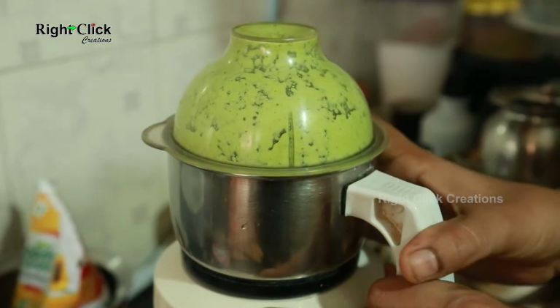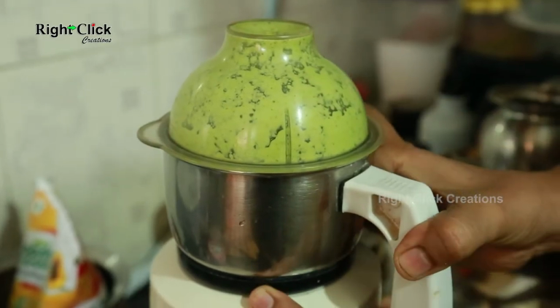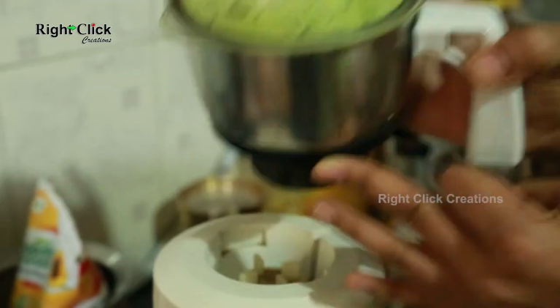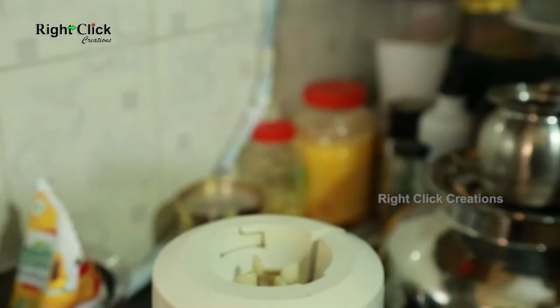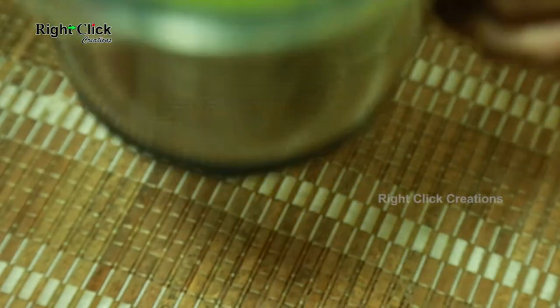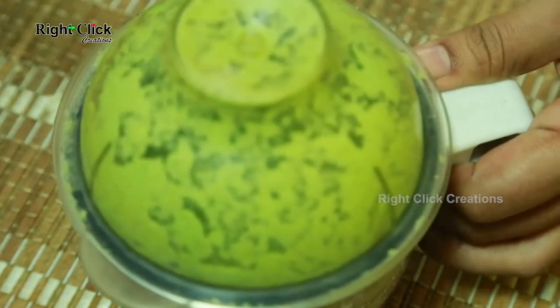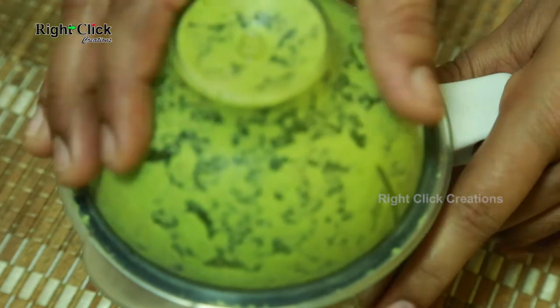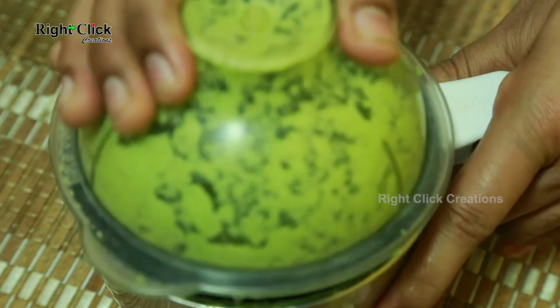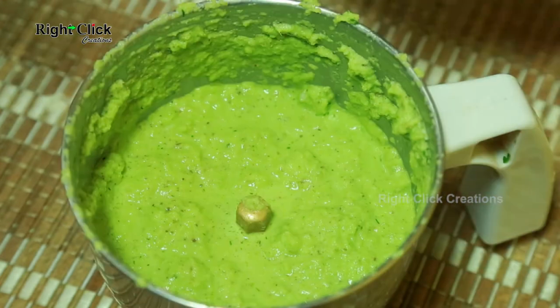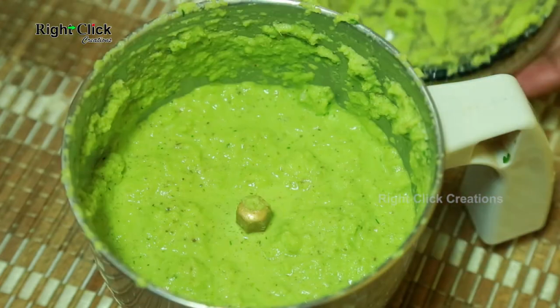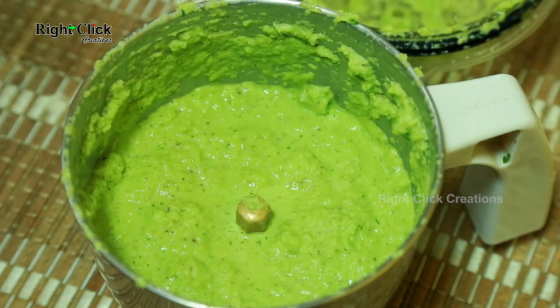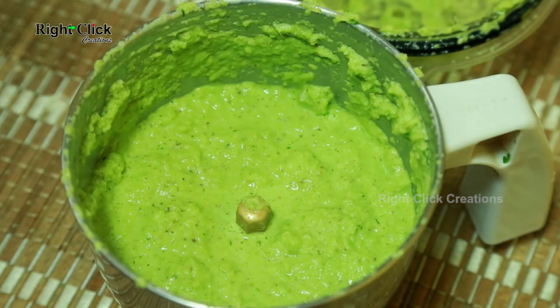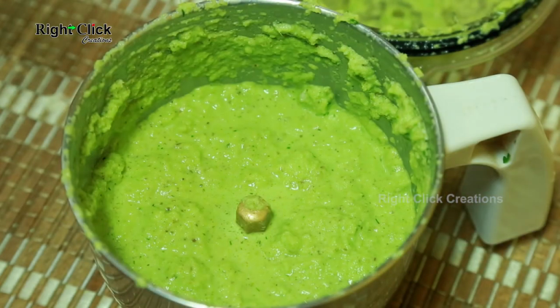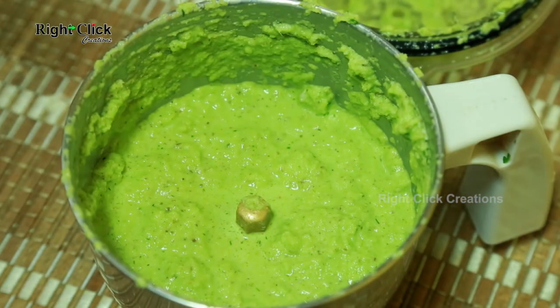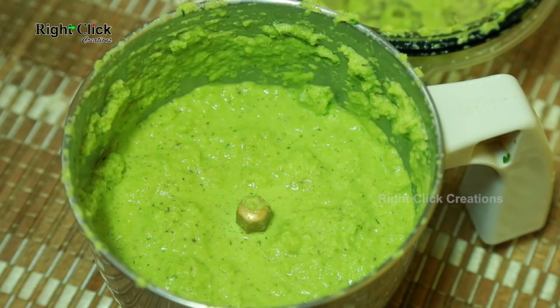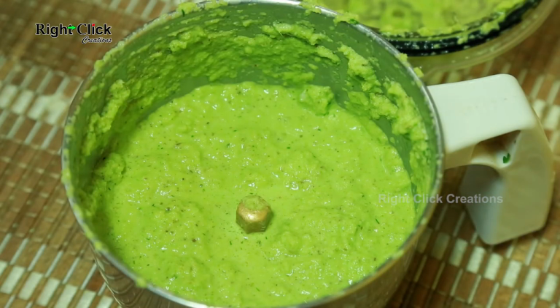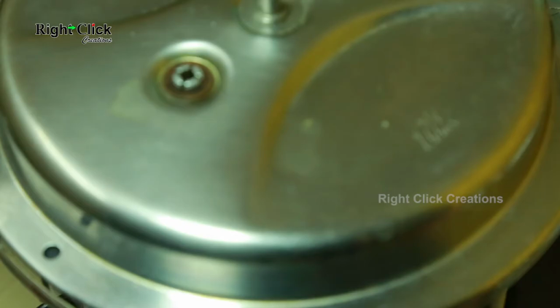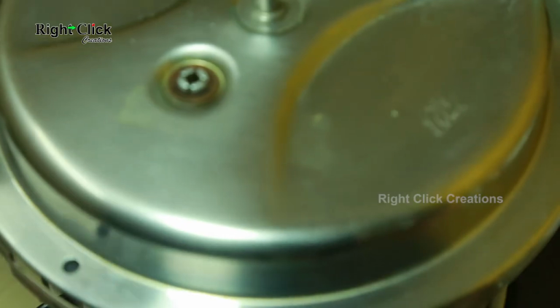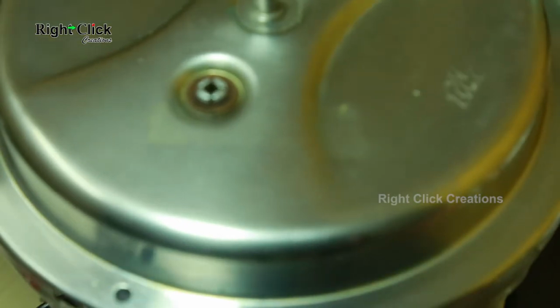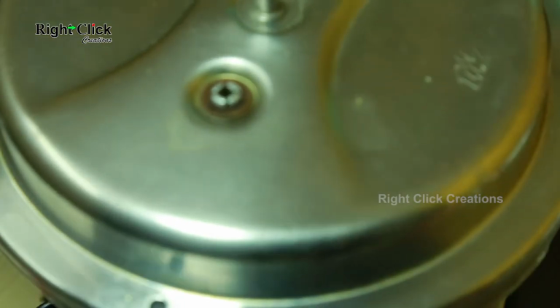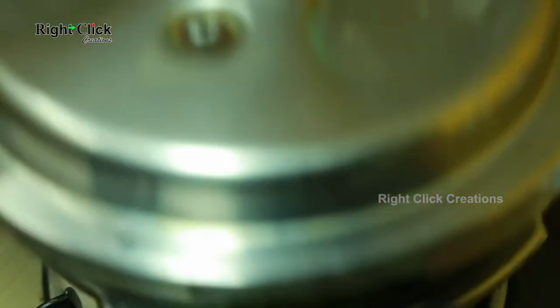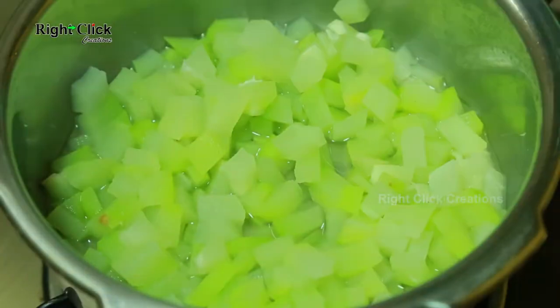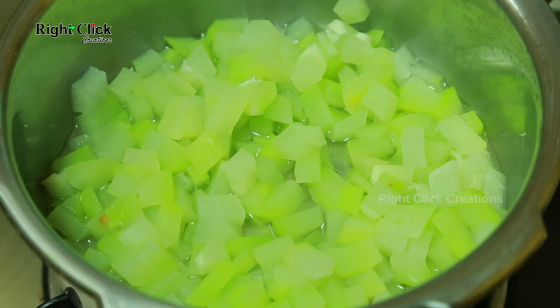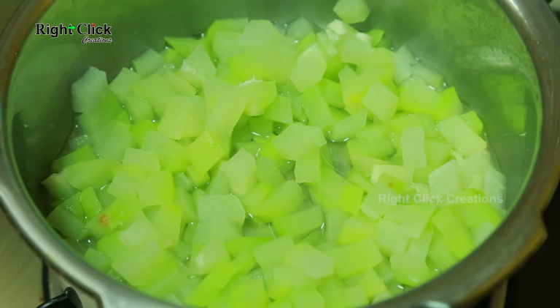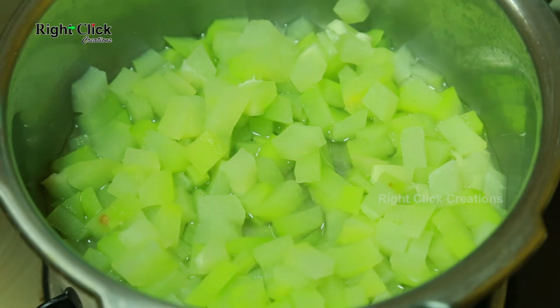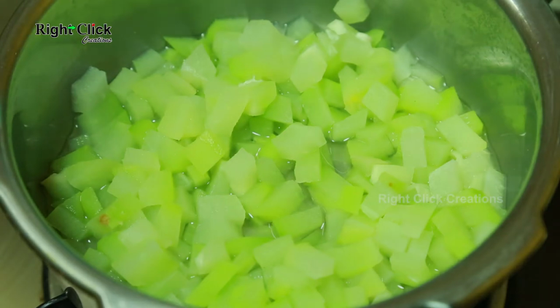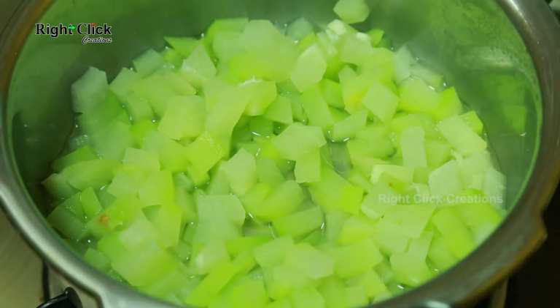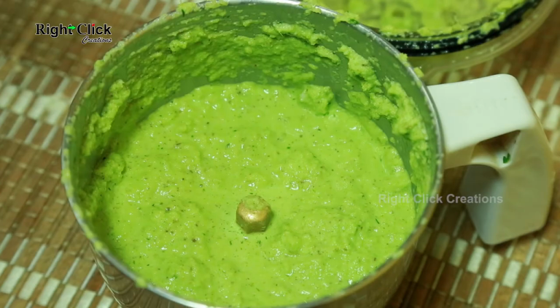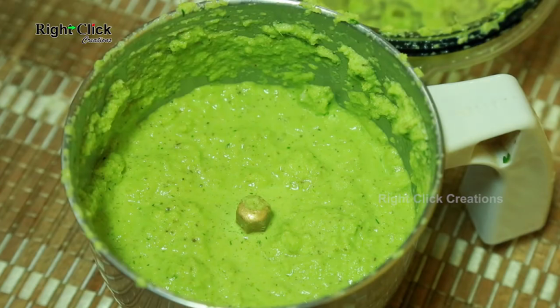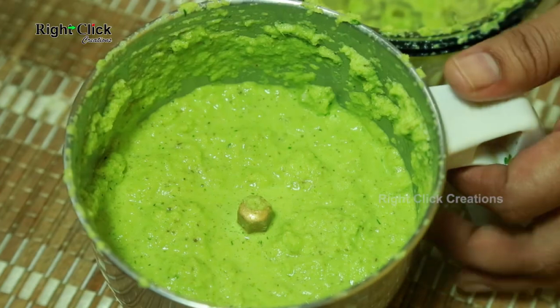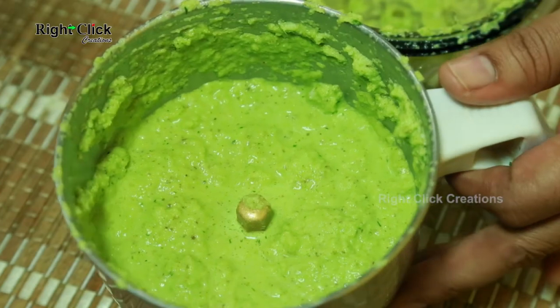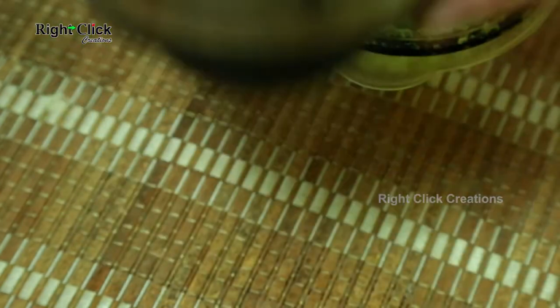The paste should not be ground coarsely, nor should it be a fine paste. Now take the completely cooled chow chow and add the ground masala paste.